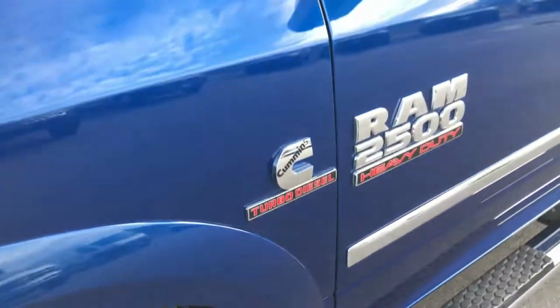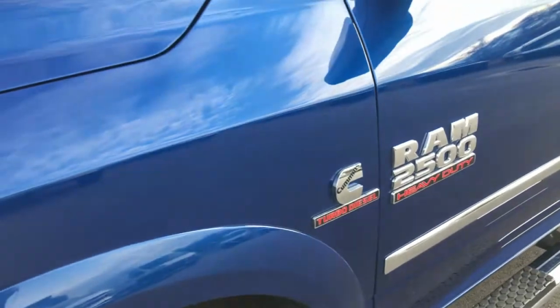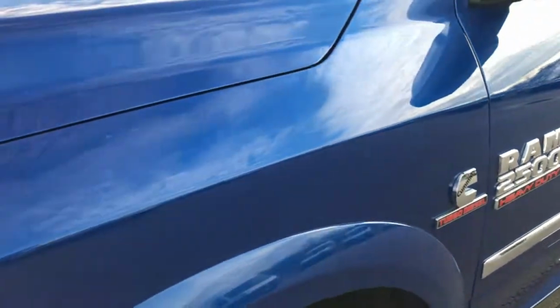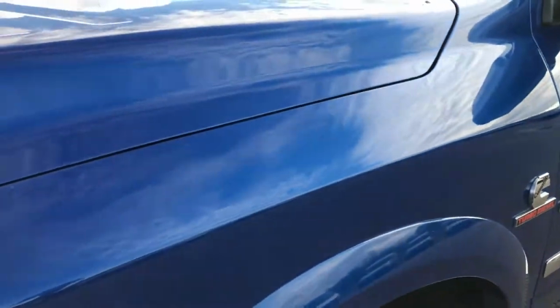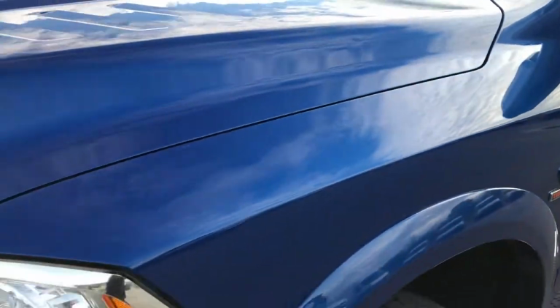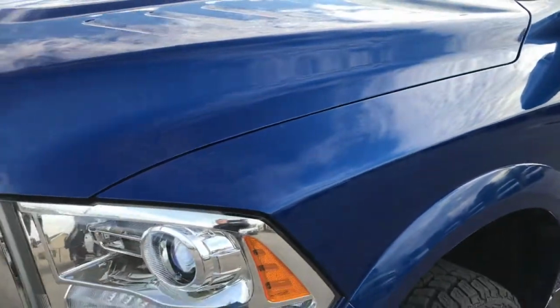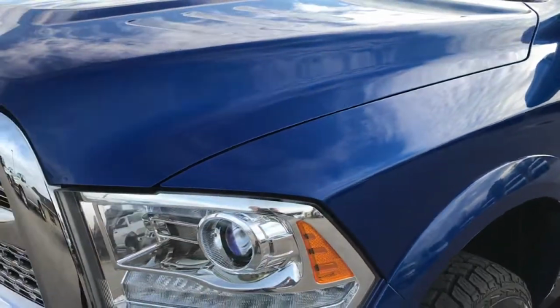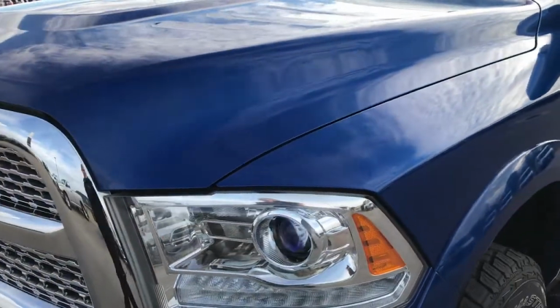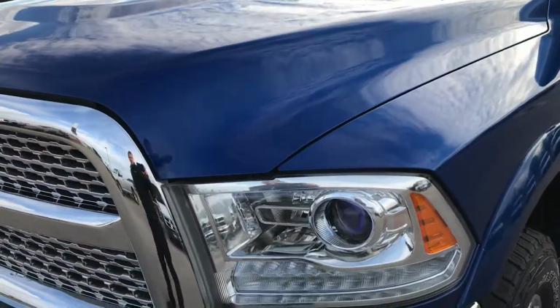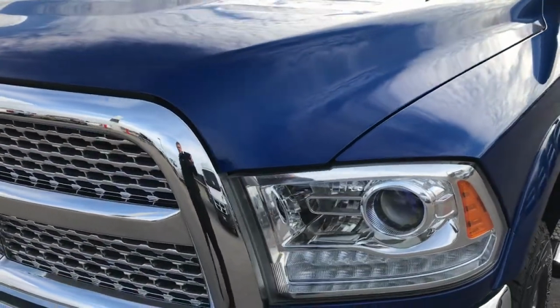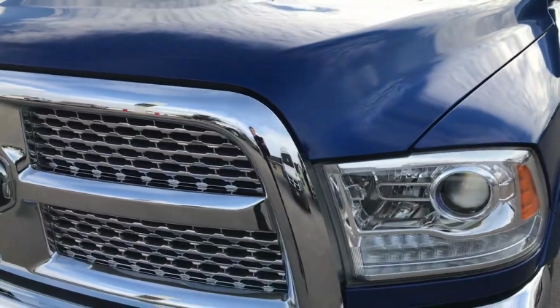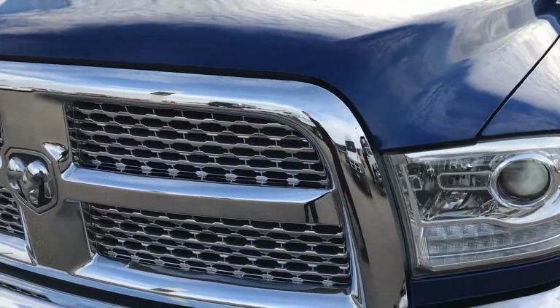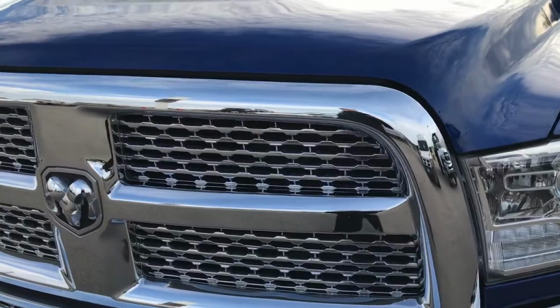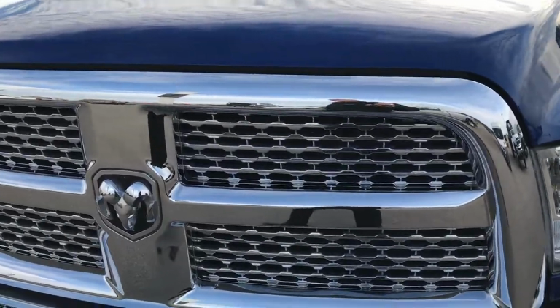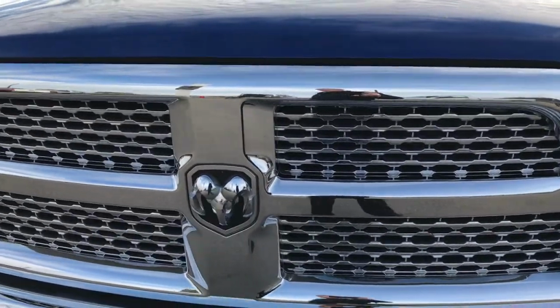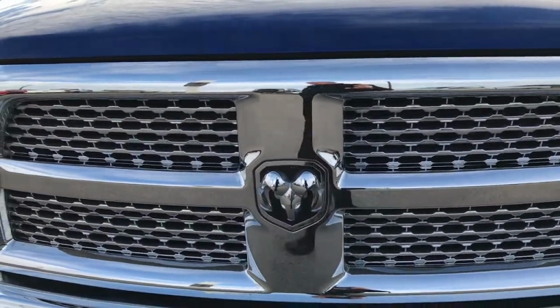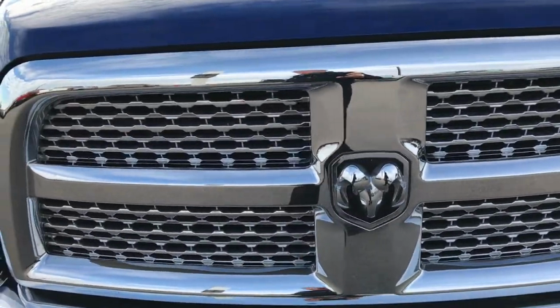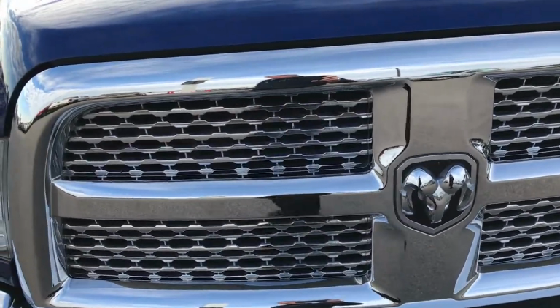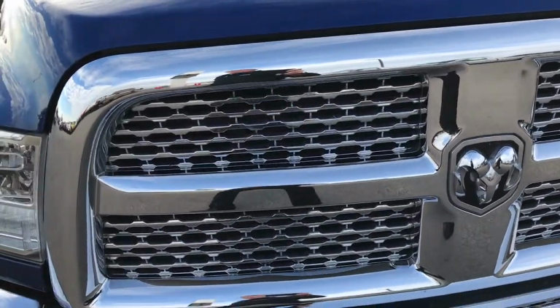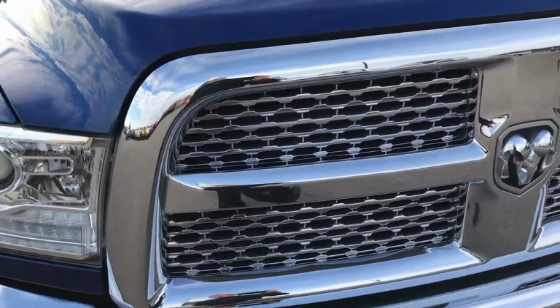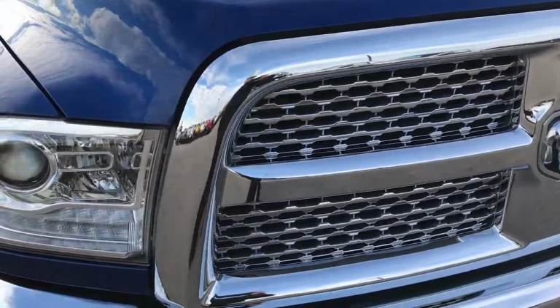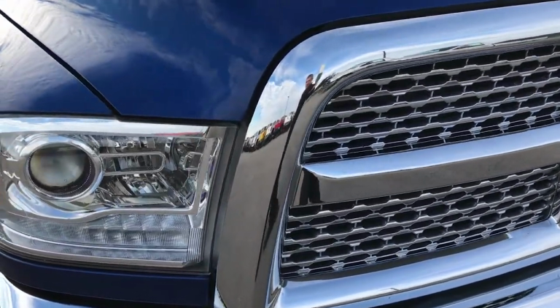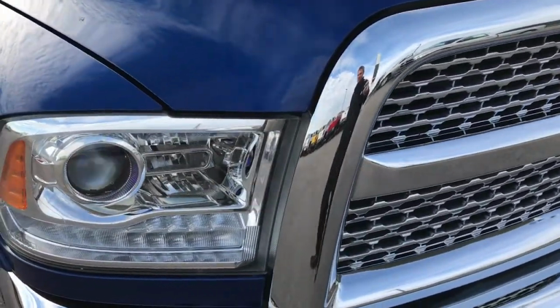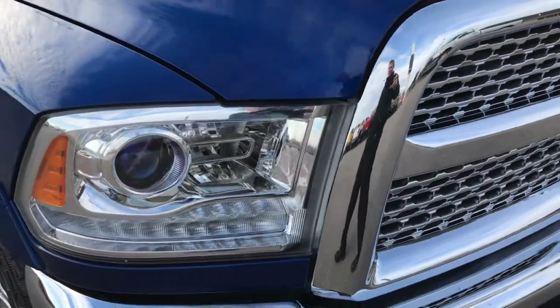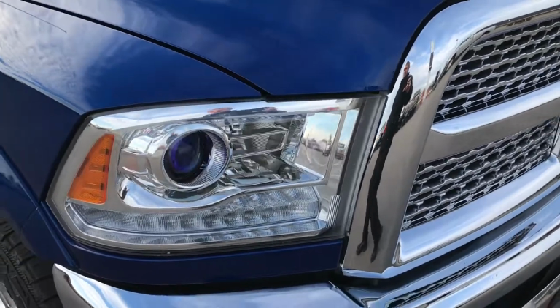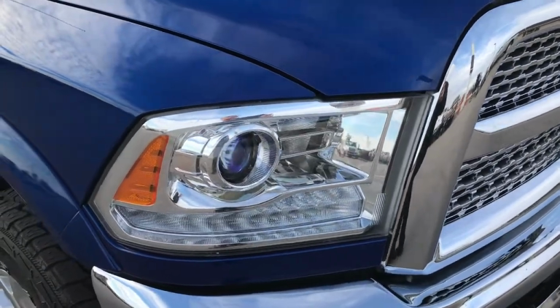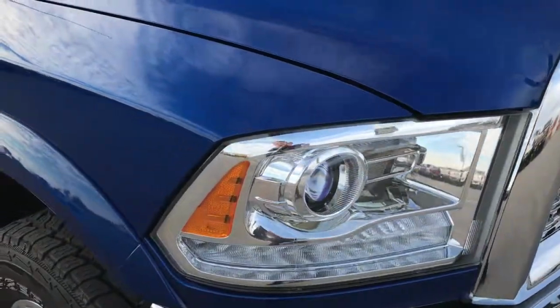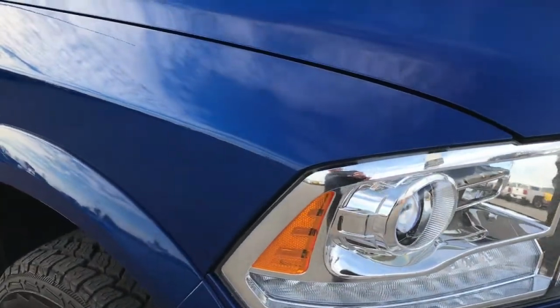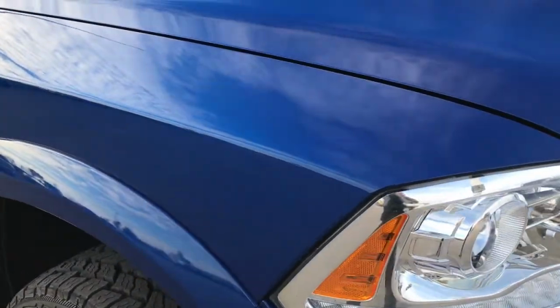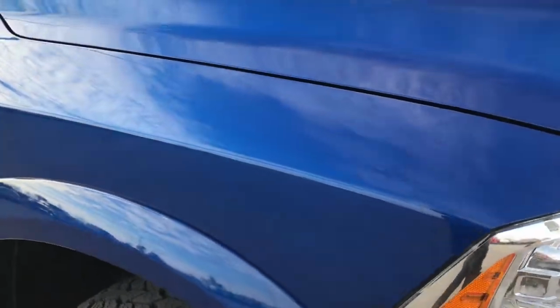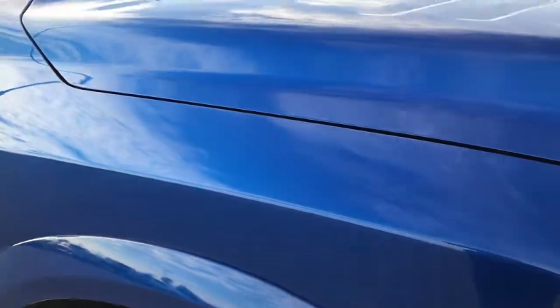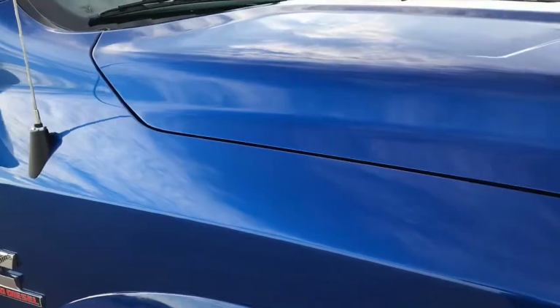Blue streak metallic is the color. We shoot all of our videos in 1080p, so if you have HD capabilities on your computer, tablet, or smartphone device, turn them on now because it's like you're right here looking at the truck with me.